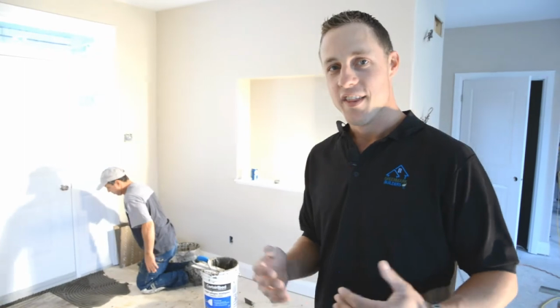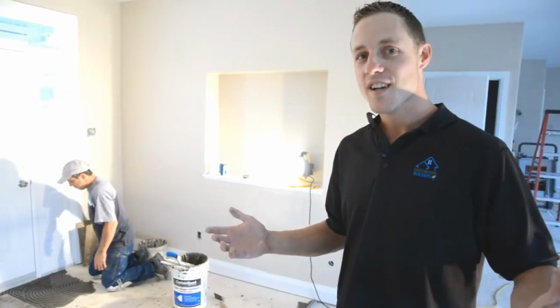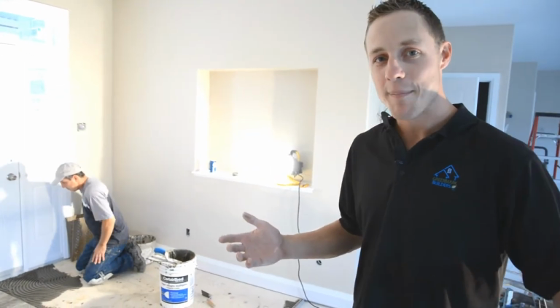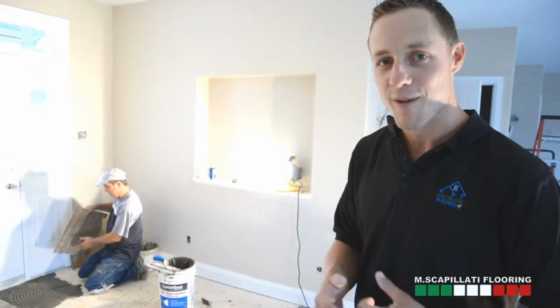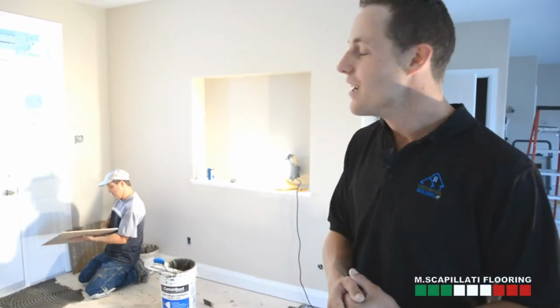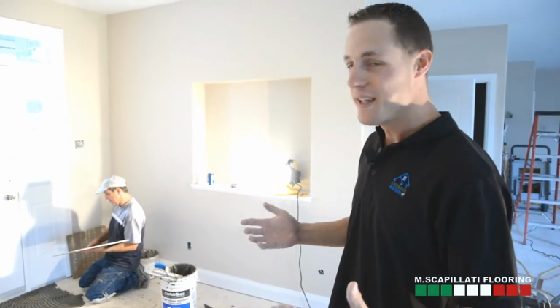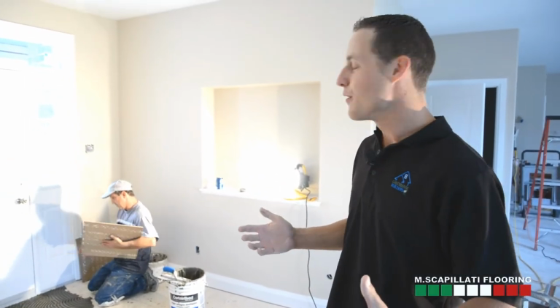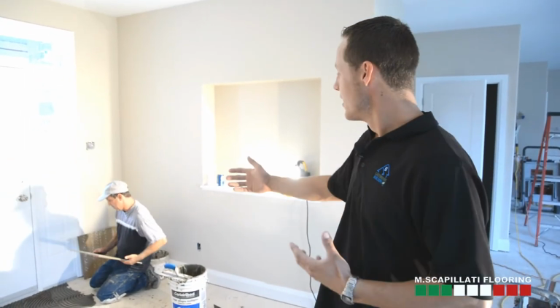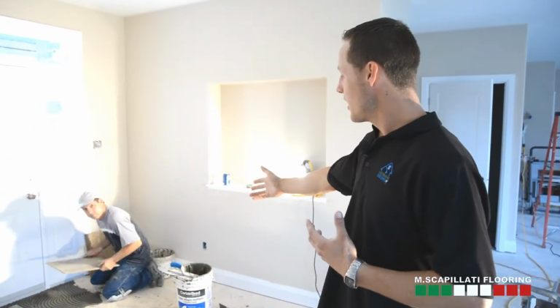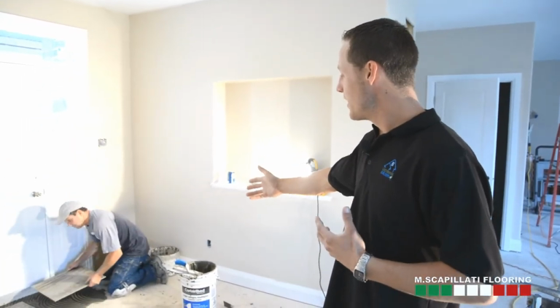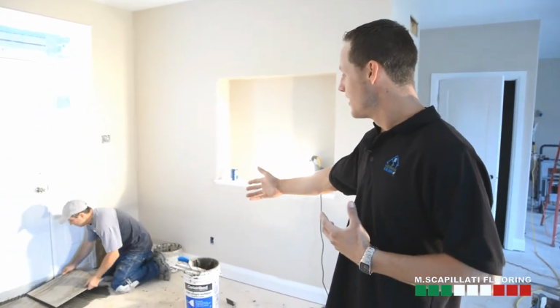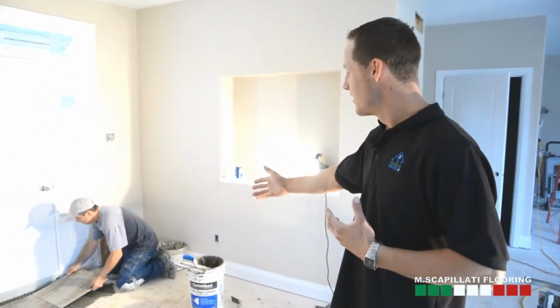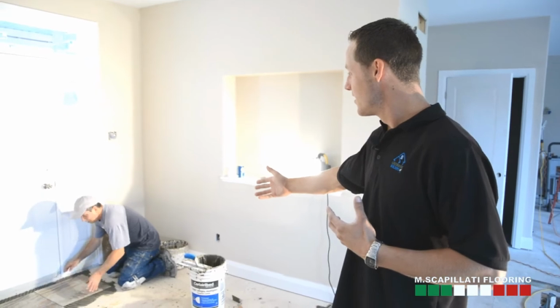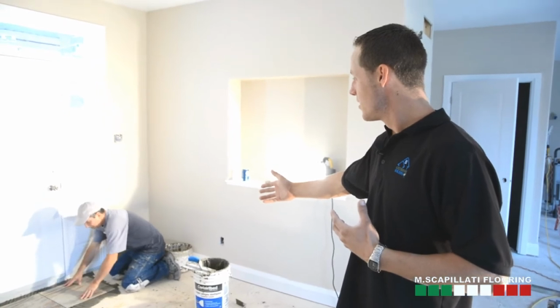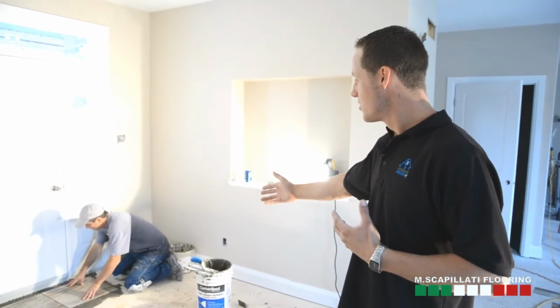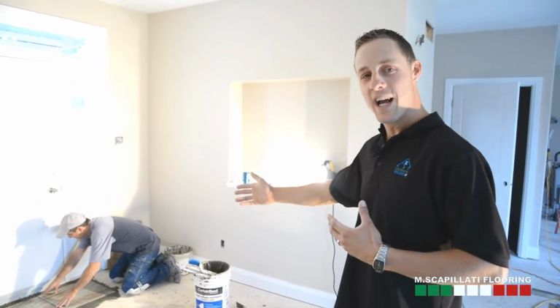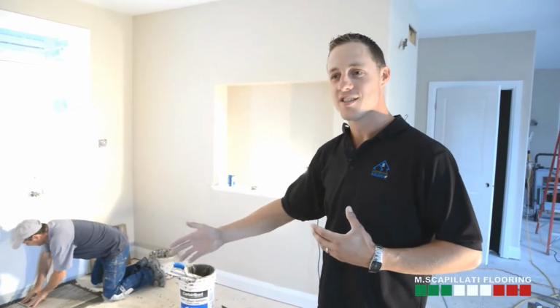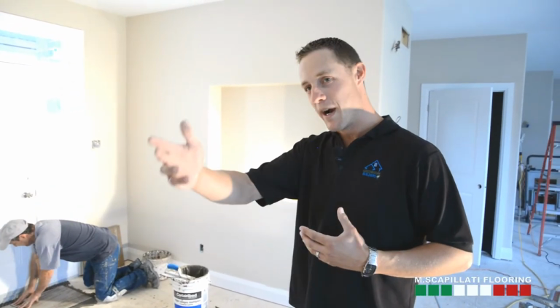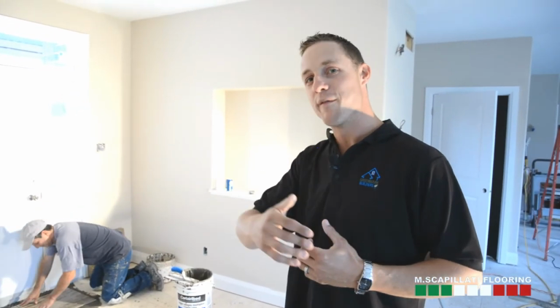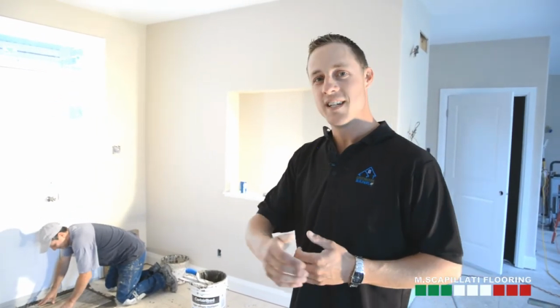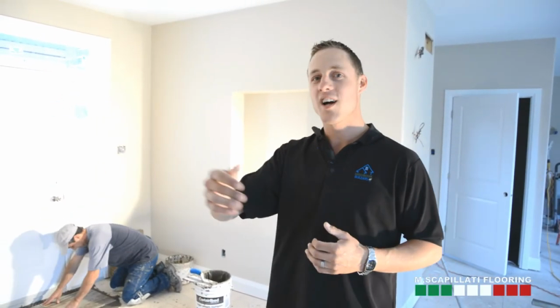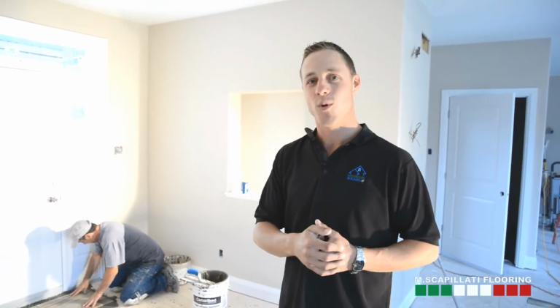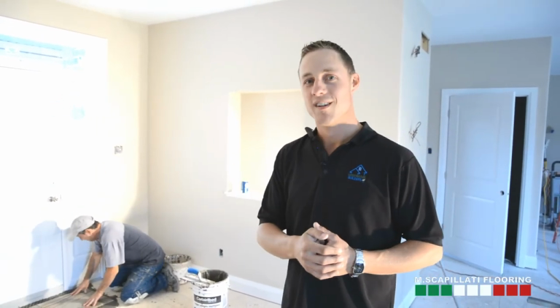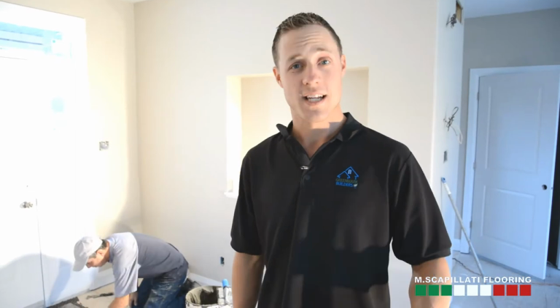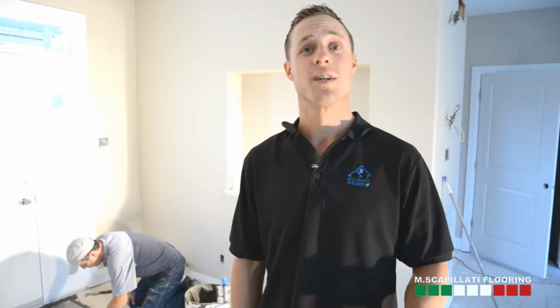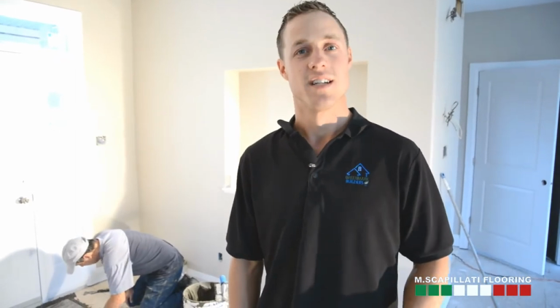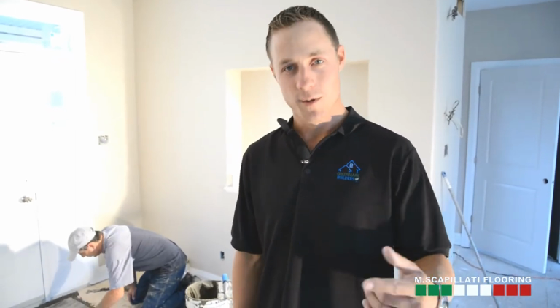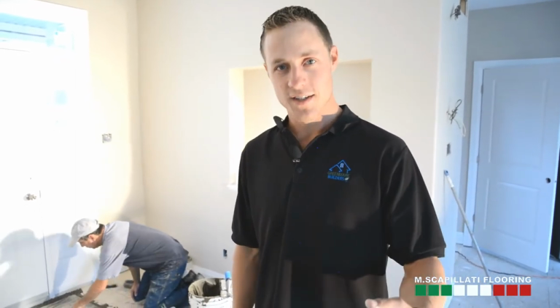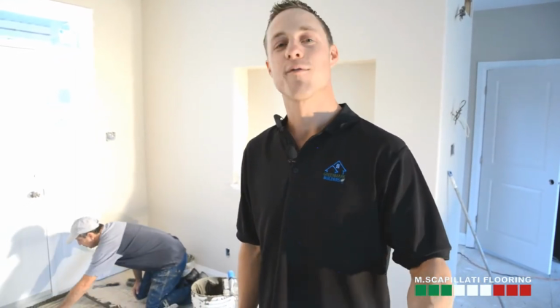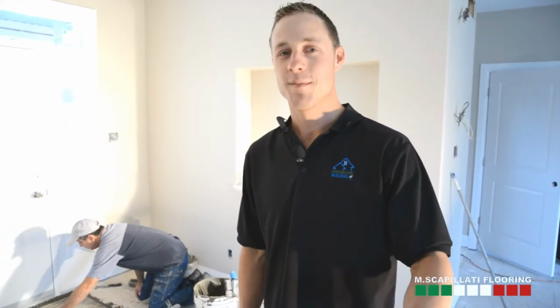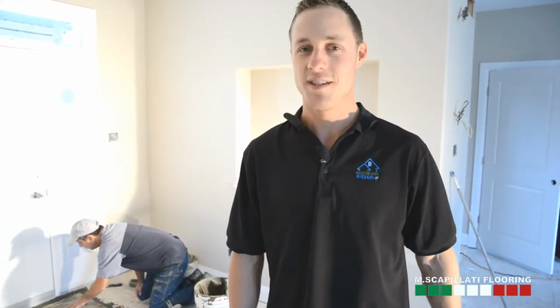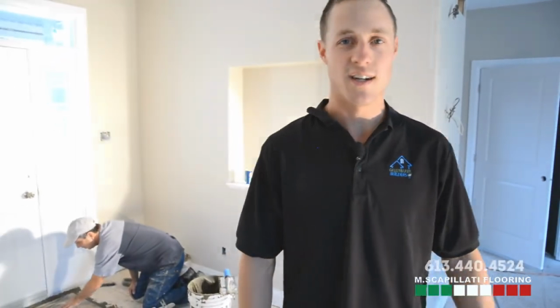The guys here at Scapolati Flooring — Jacques, how long you been? 29 years. Mariel's been 15 and Todd's been 12. These guys are the real deal. If you want tile done right the first time, give these guys a call.